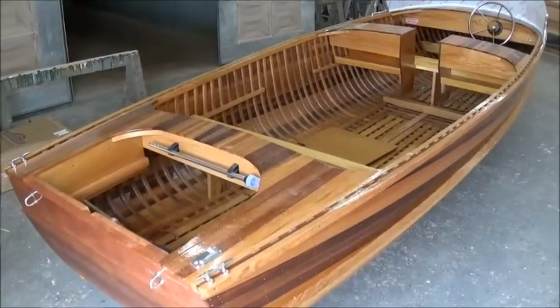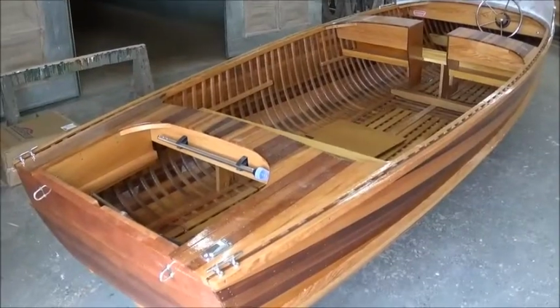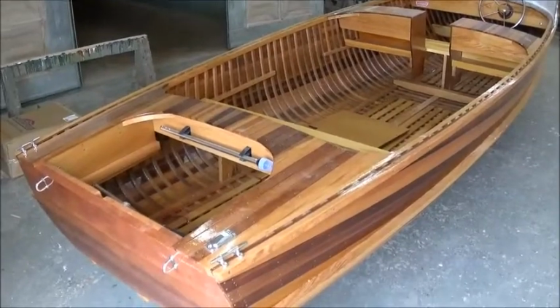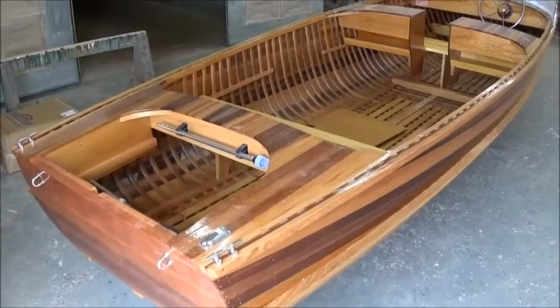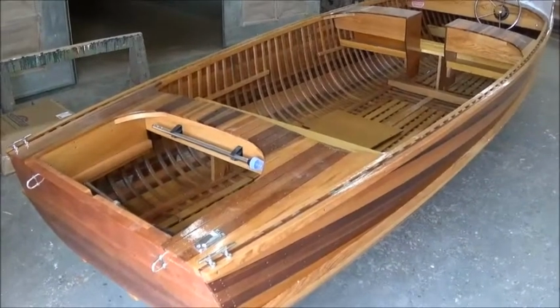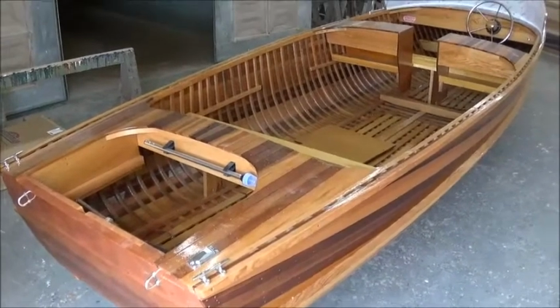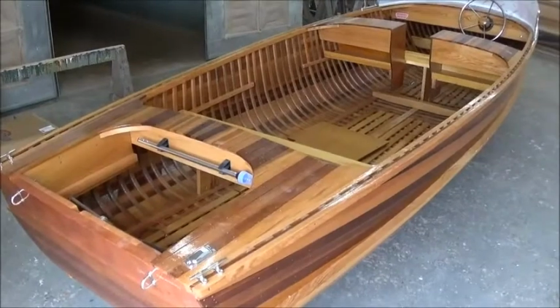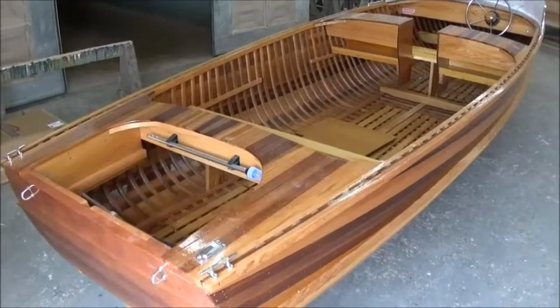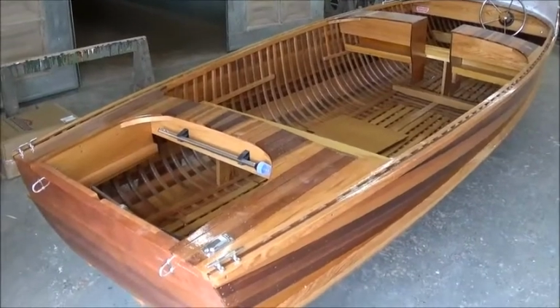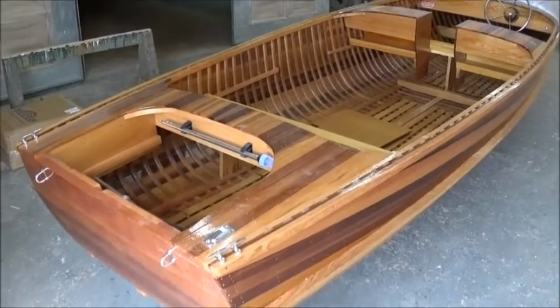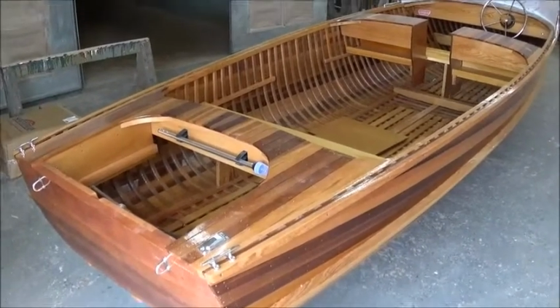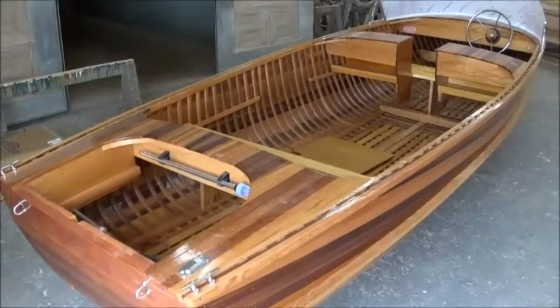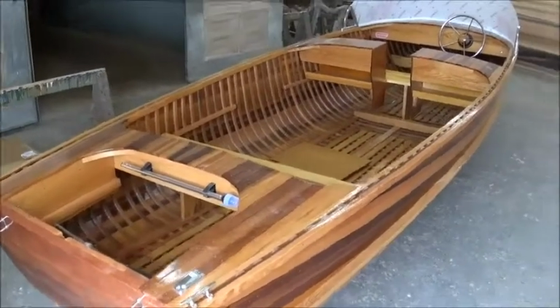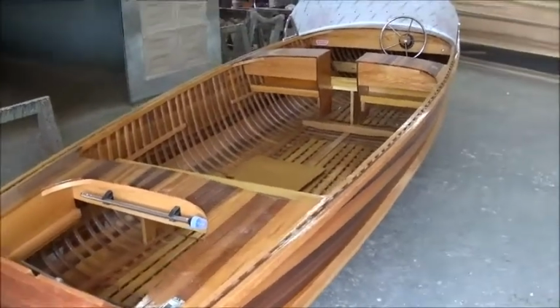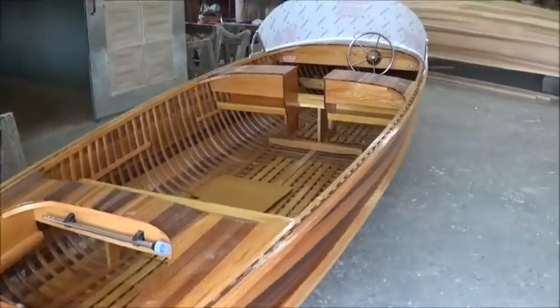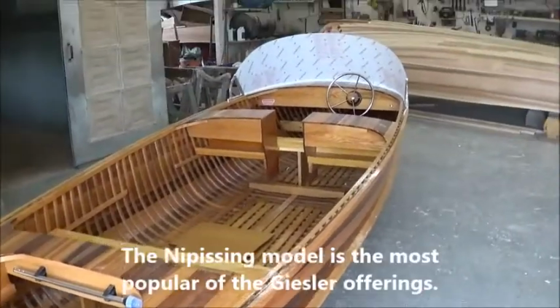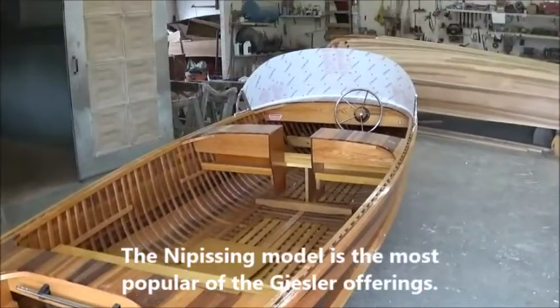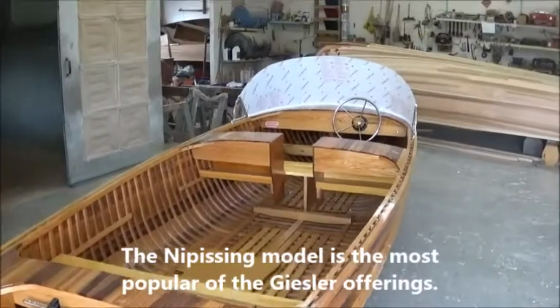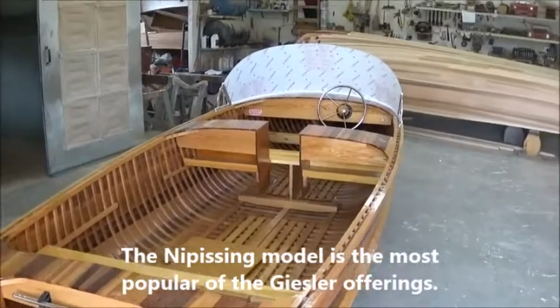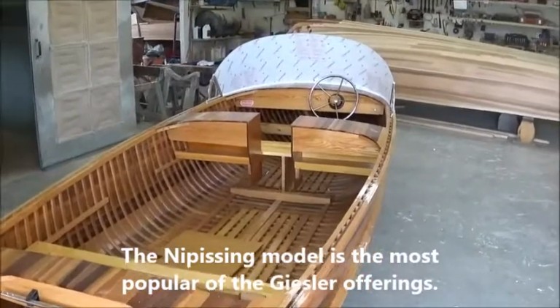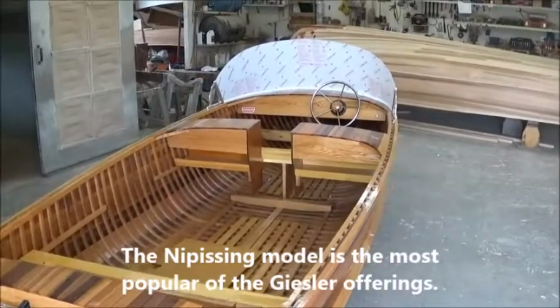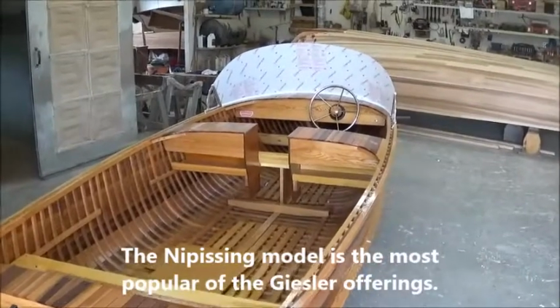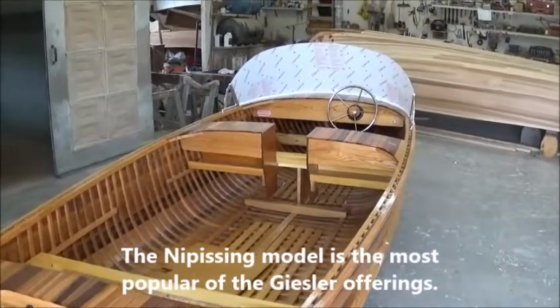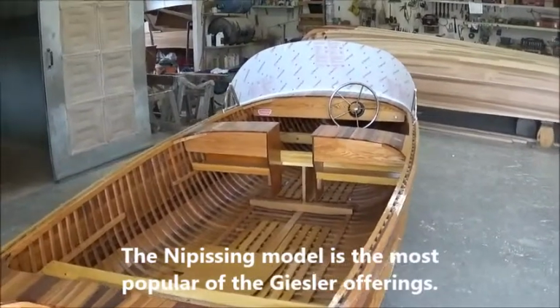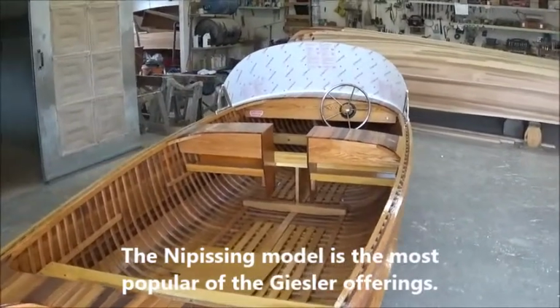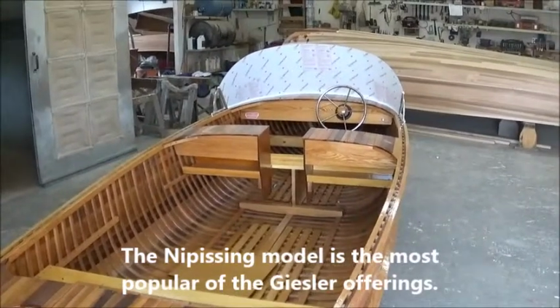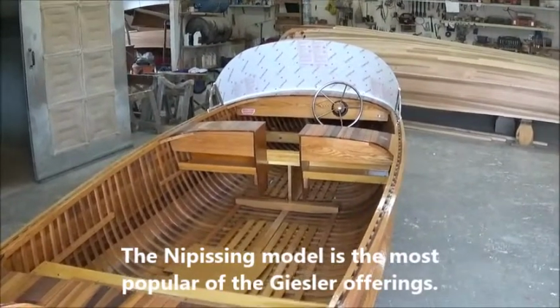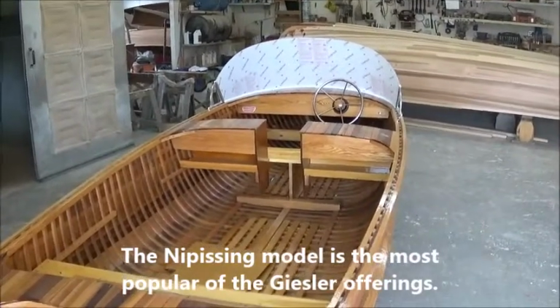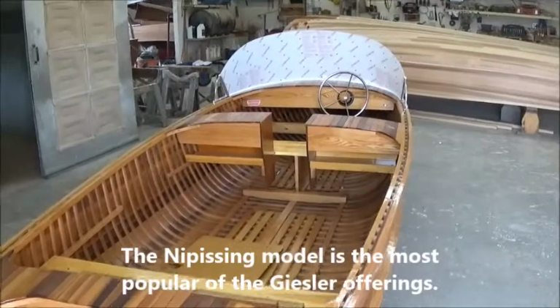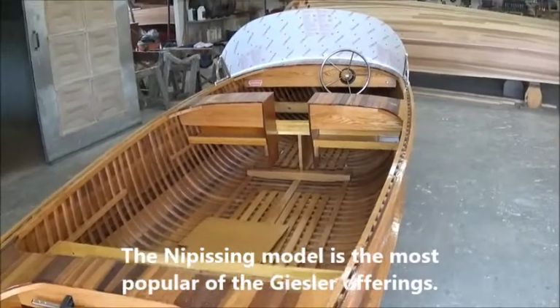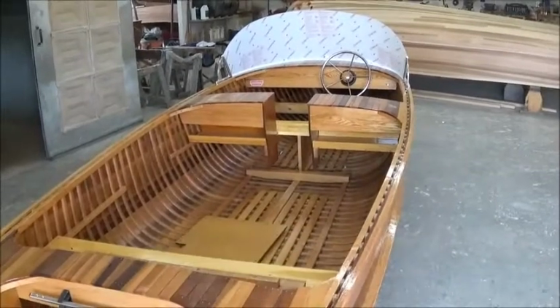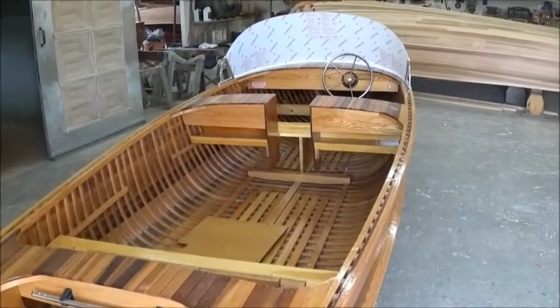The Giesler model we're looking at here is a Nipissing — brand new boat, ready to go. Jerry even creates the windshields for these boats, and as you can see by the height of this windshield, it's going to handle some pretty heavy water before anybody gets sprayed.